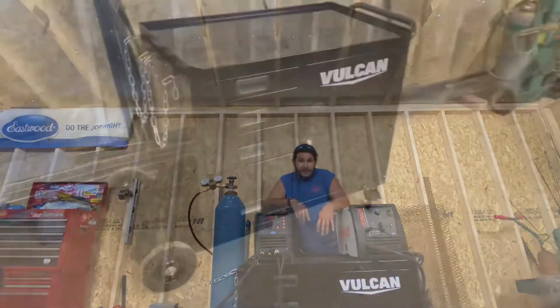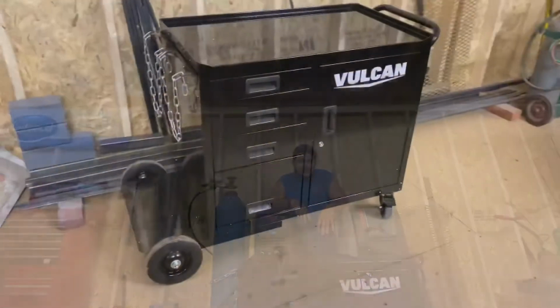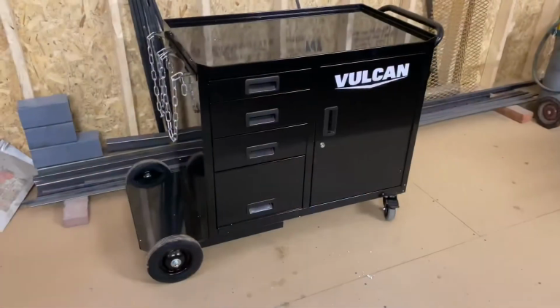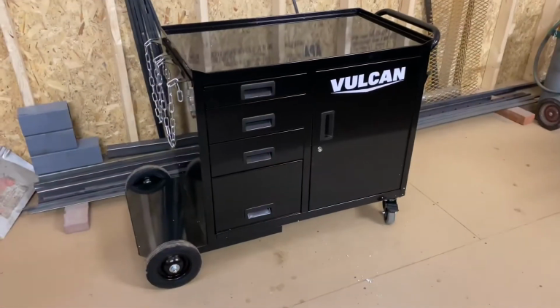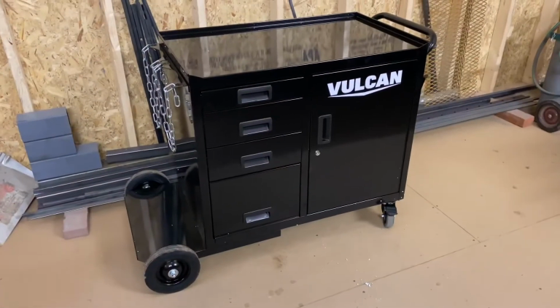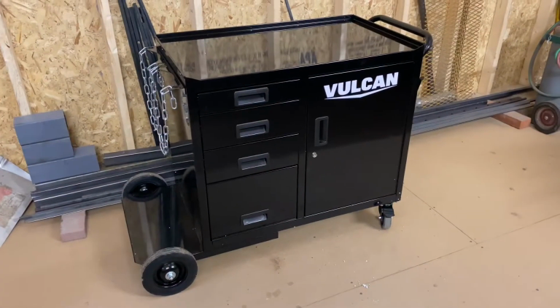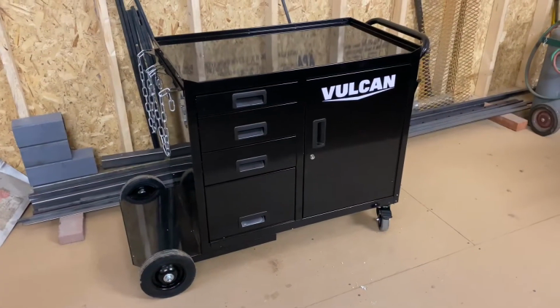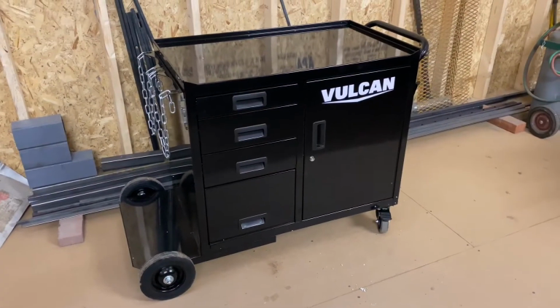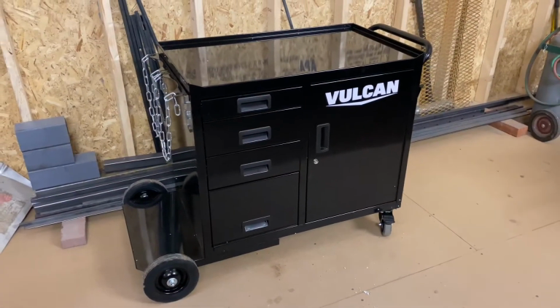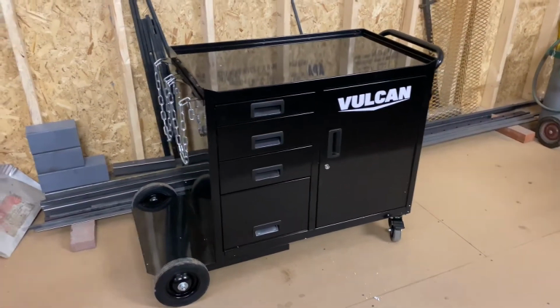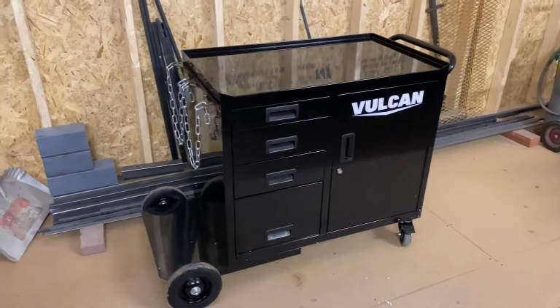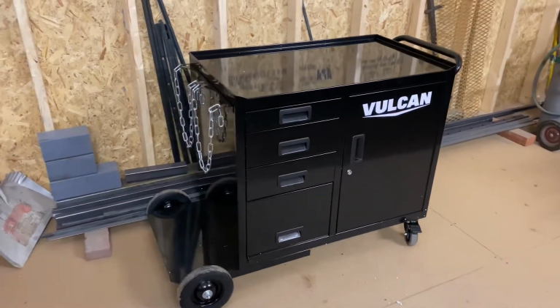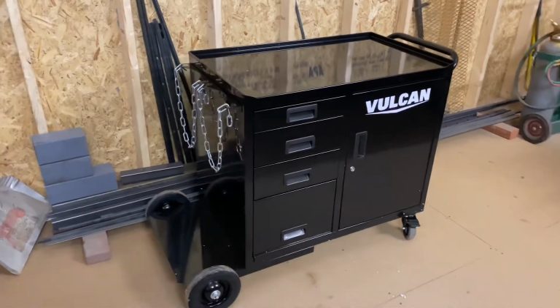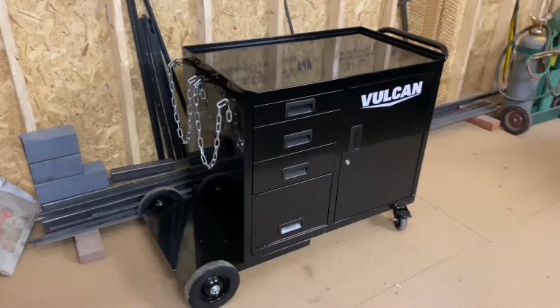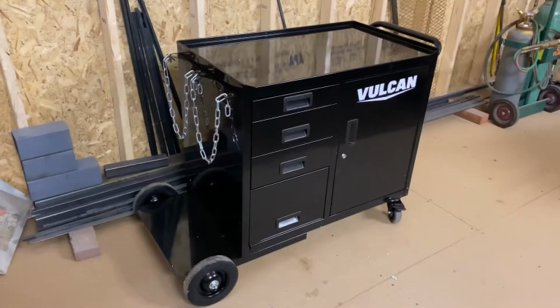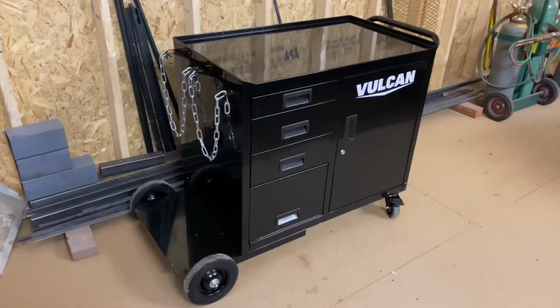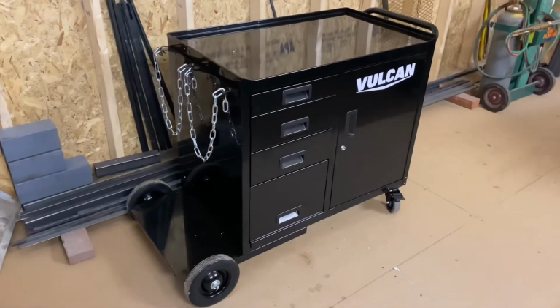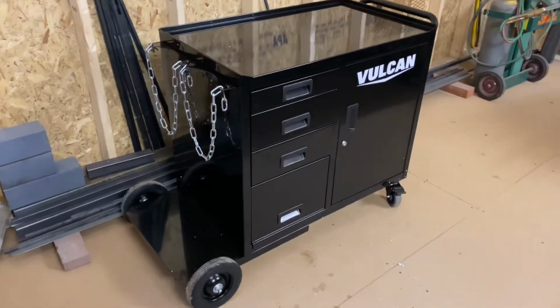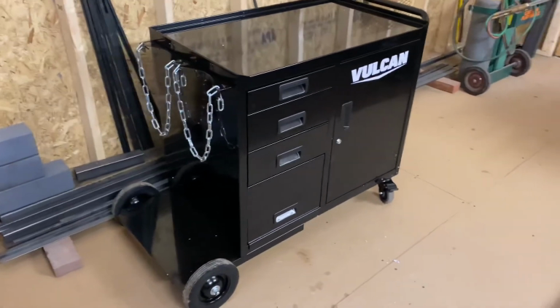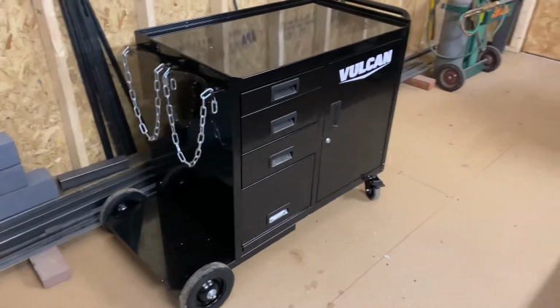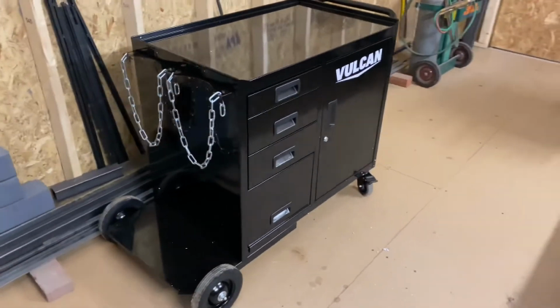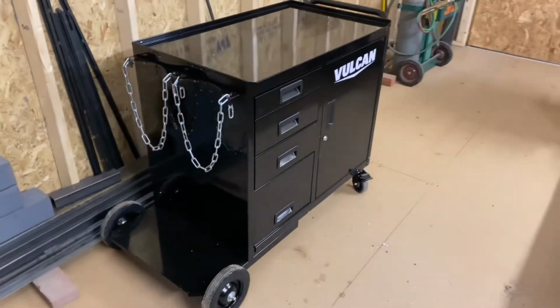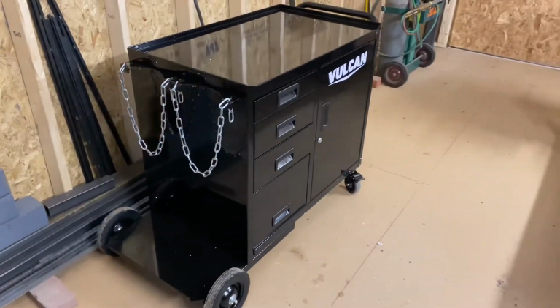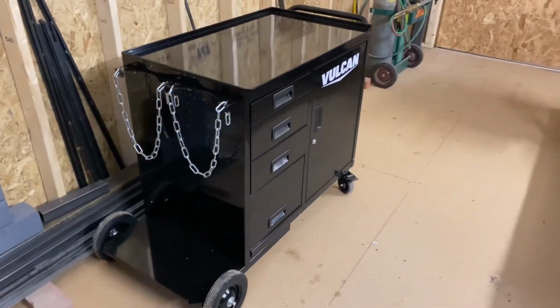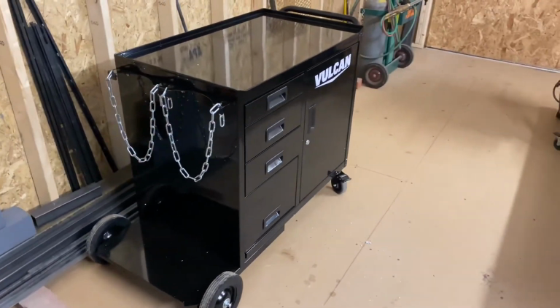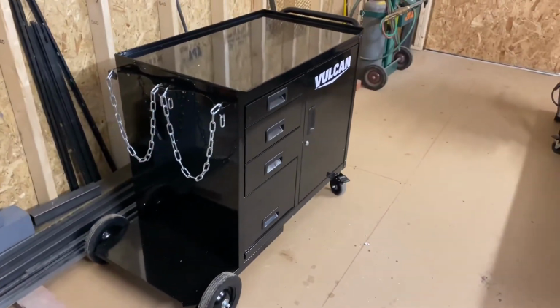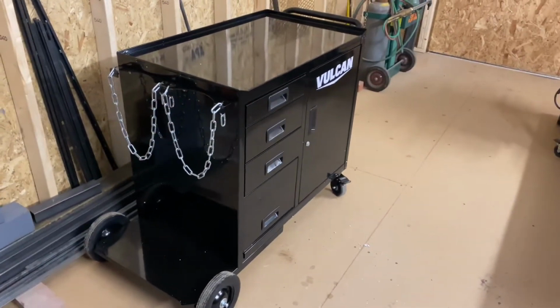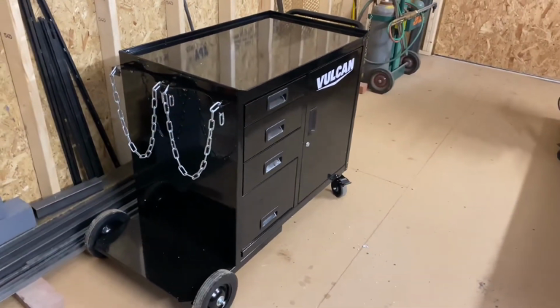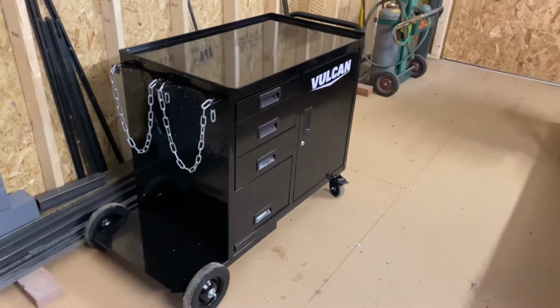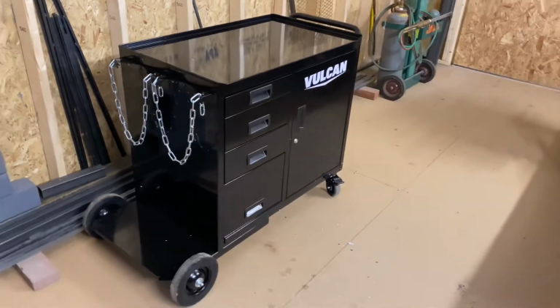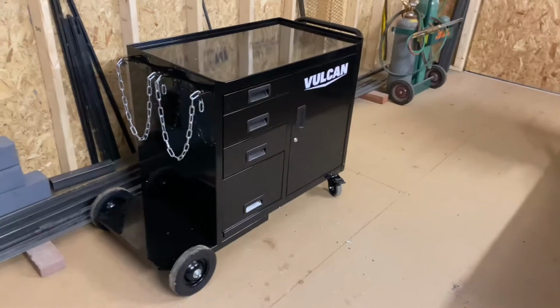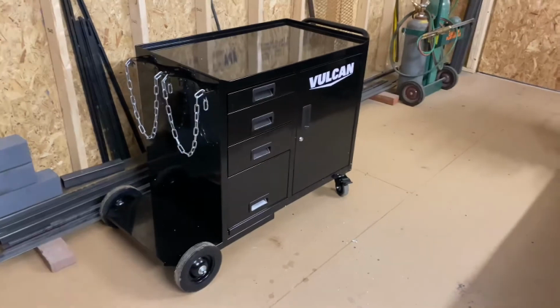We just got this today. We just got it assembled. We're going to go over it, take a quick look at it, and see what it looks like empty before we get it all loaded up.